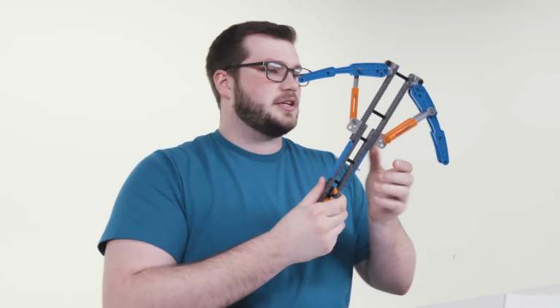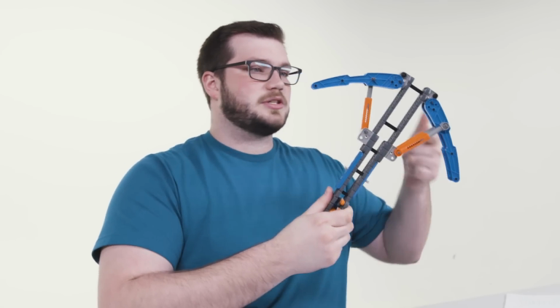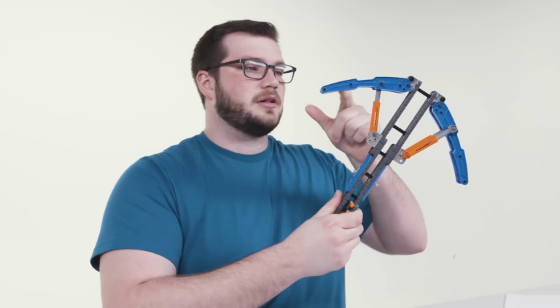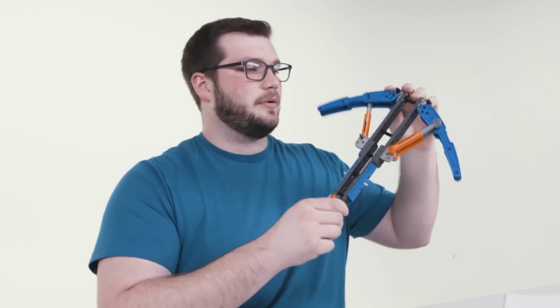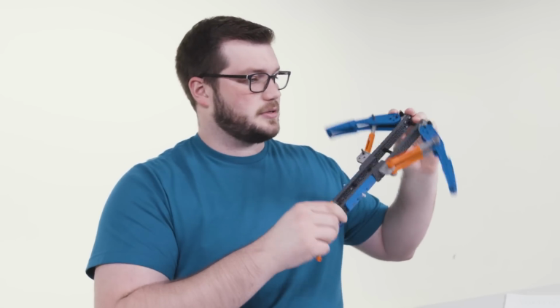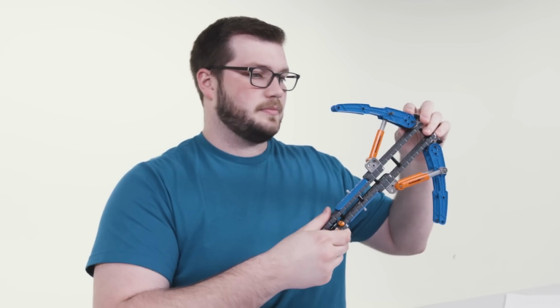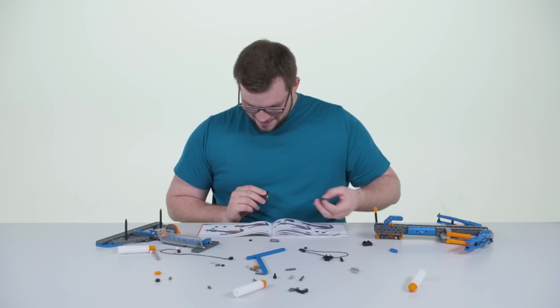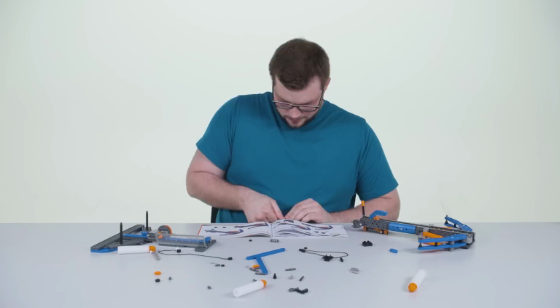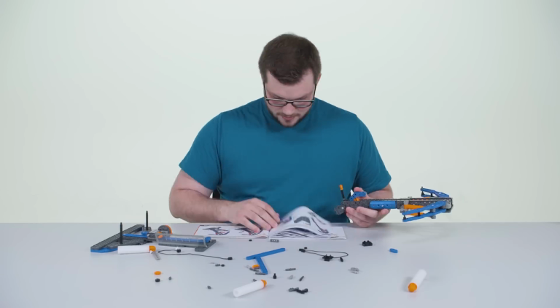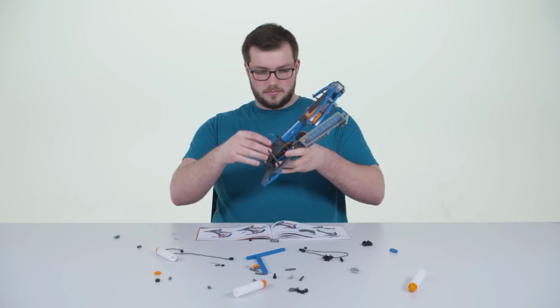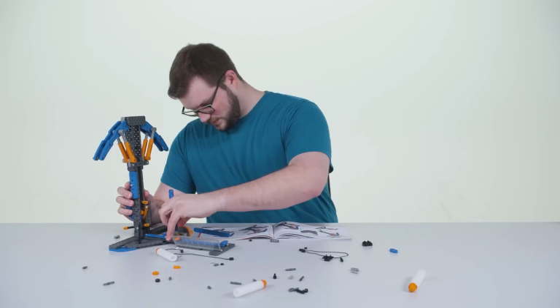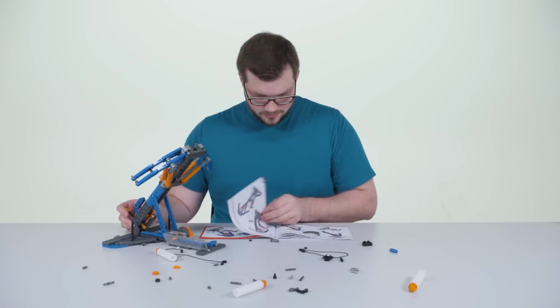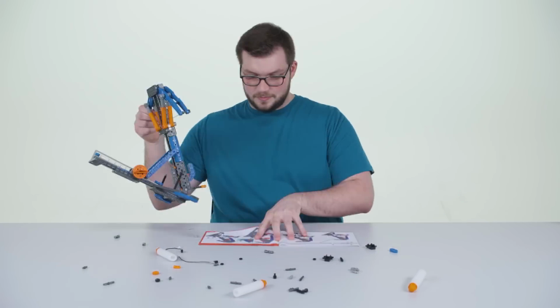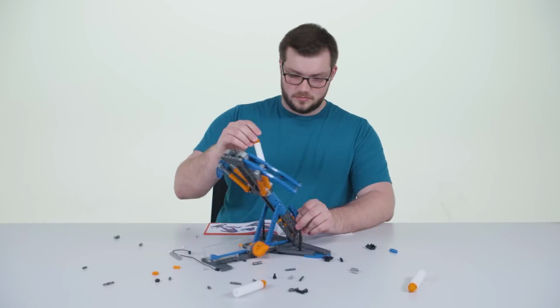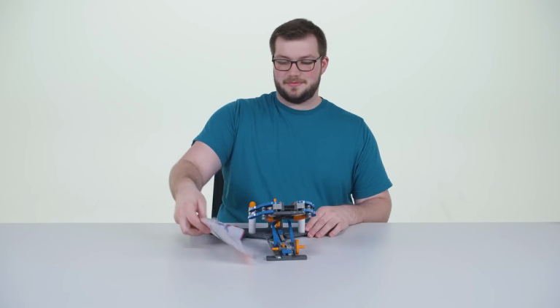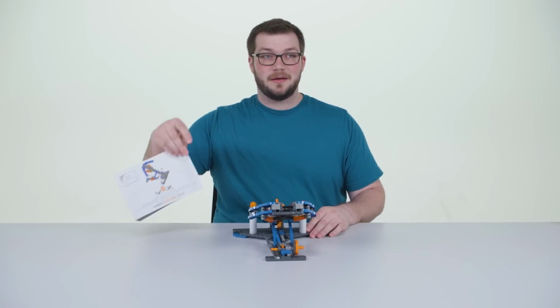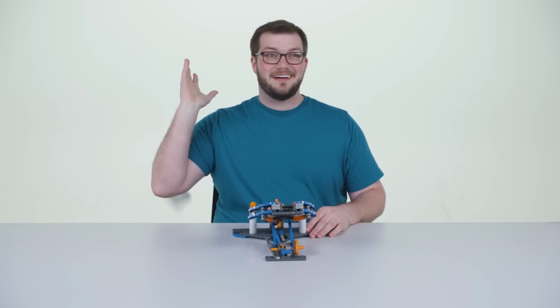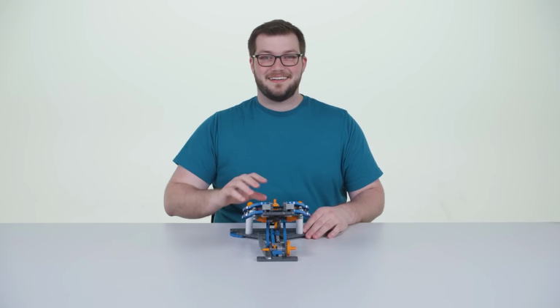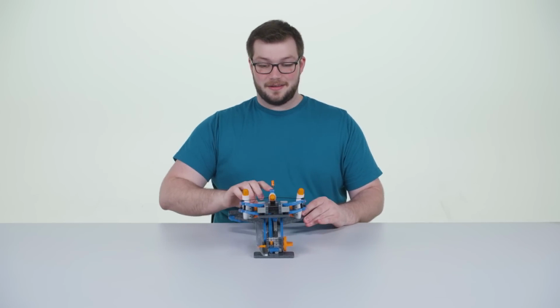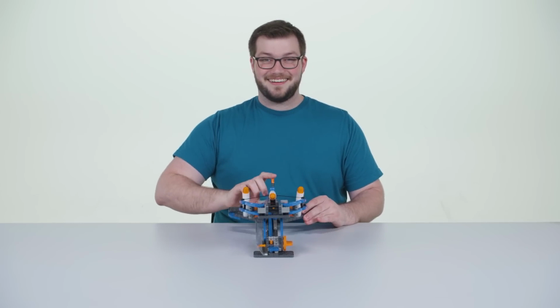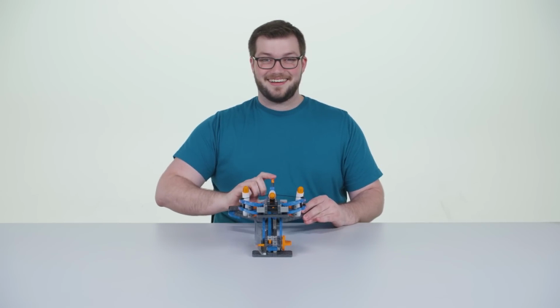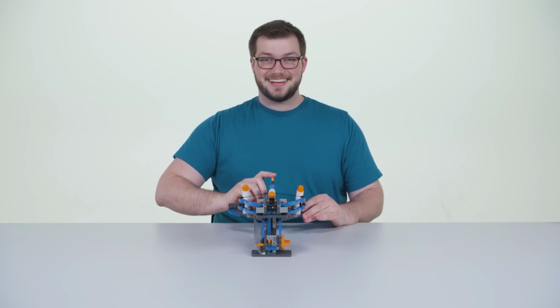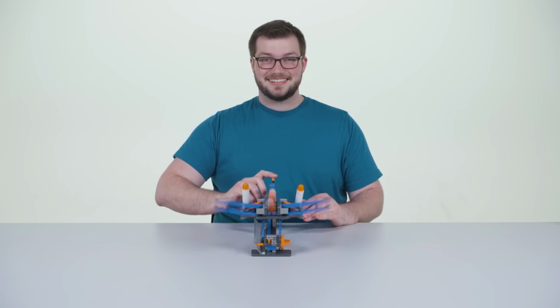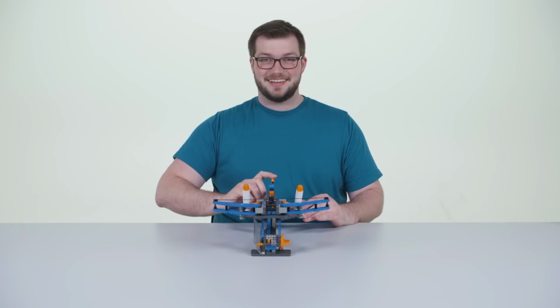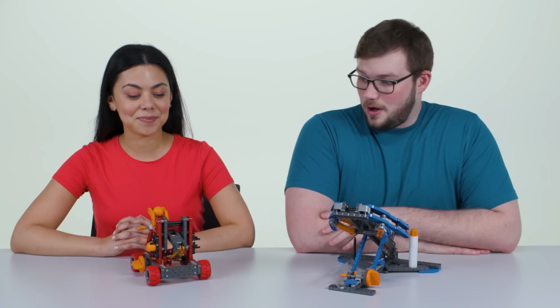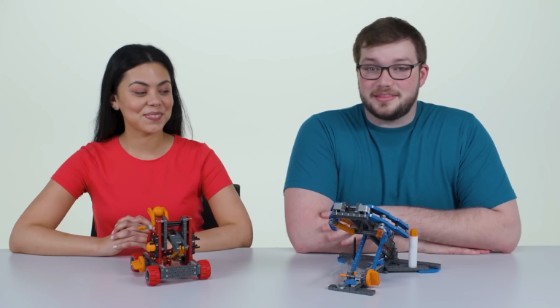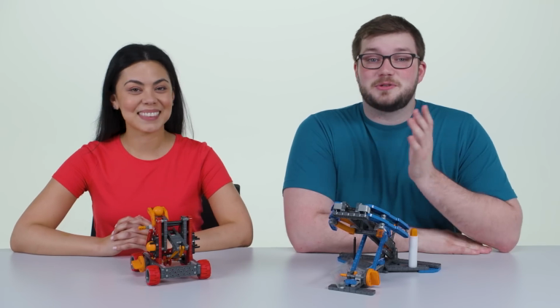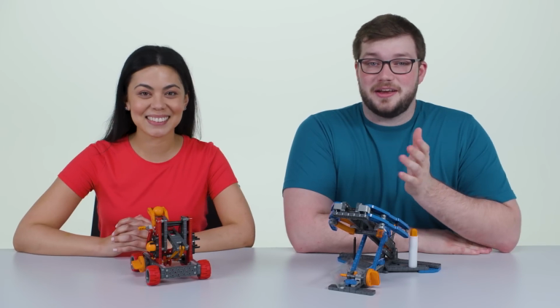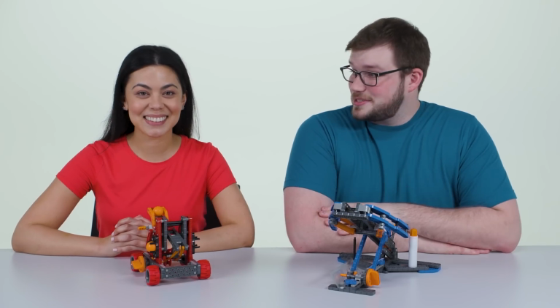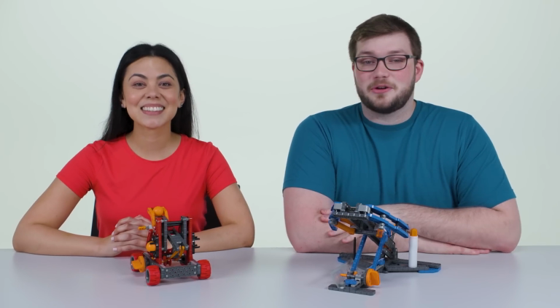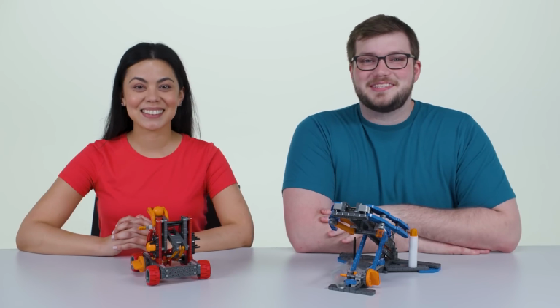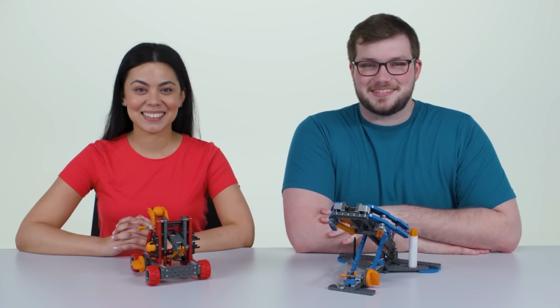And see, it's really starting to look like a bow — that's awesome! These builds are done and now it's time to put their abilities to the test.